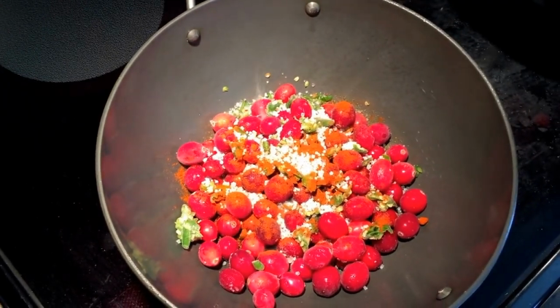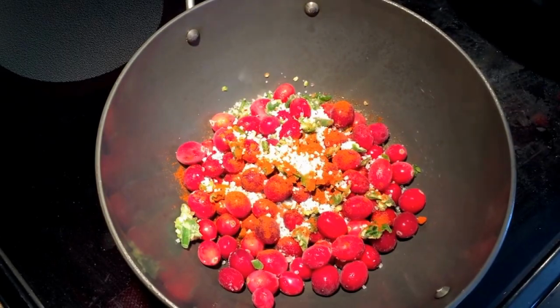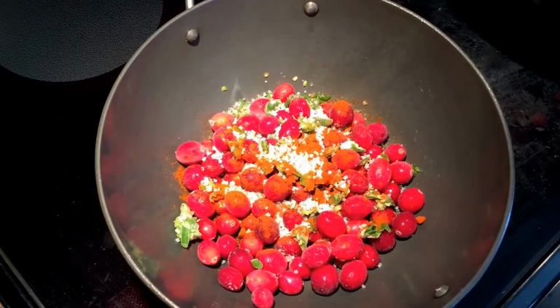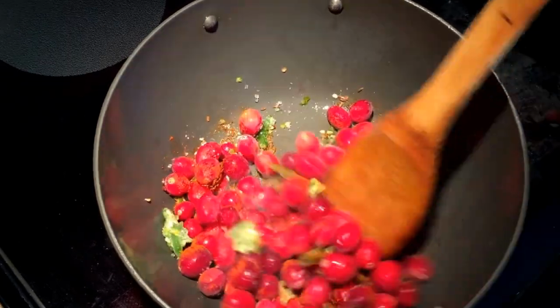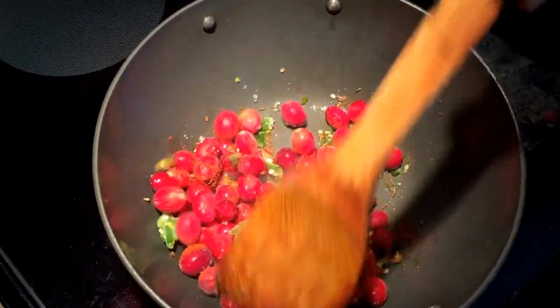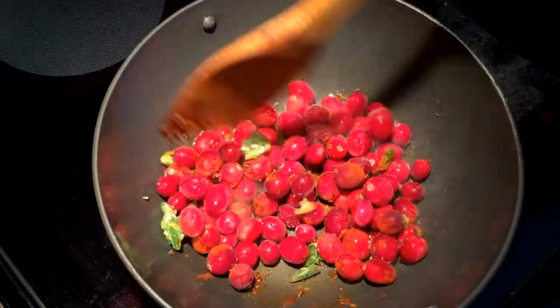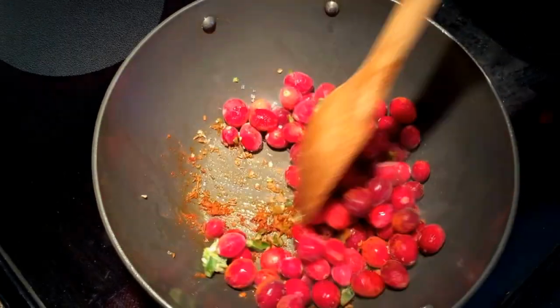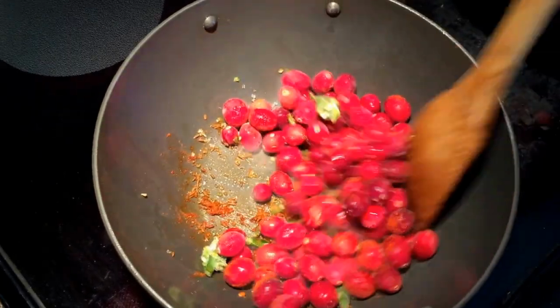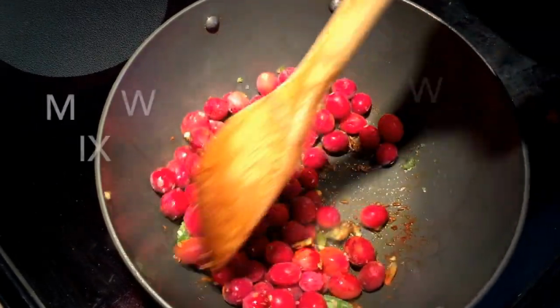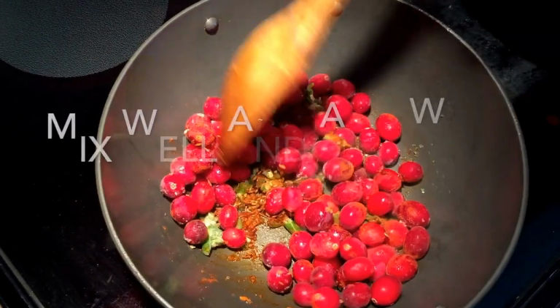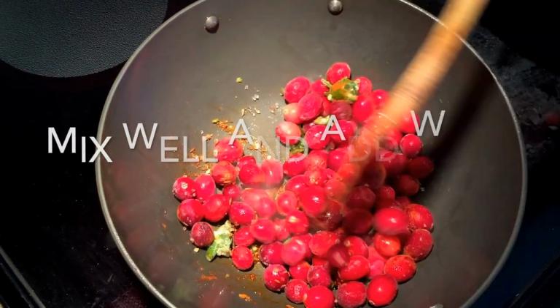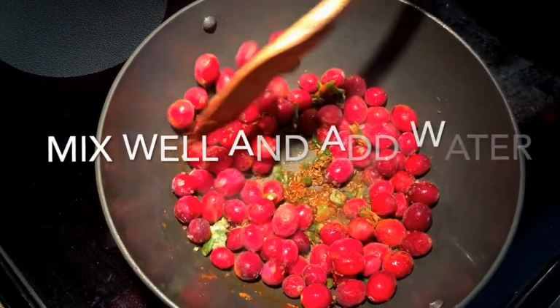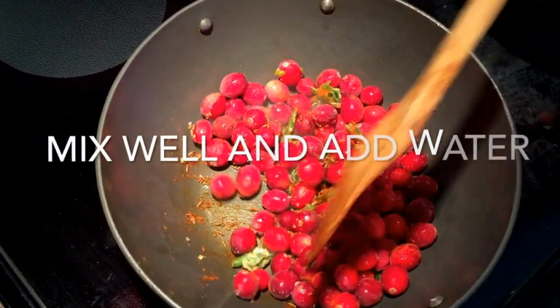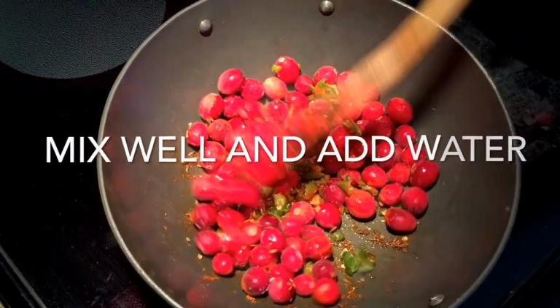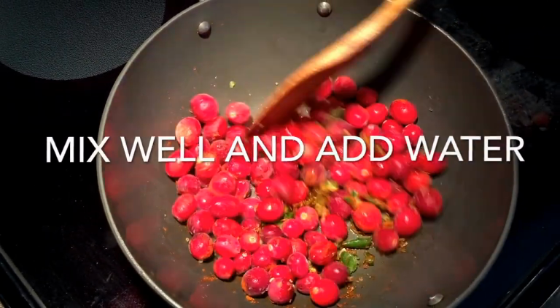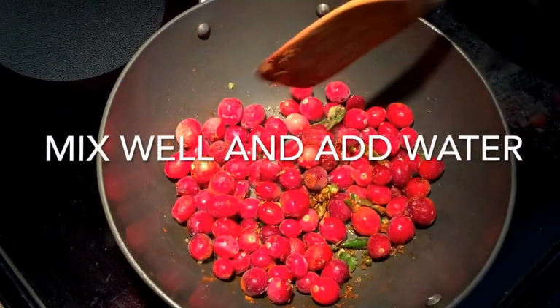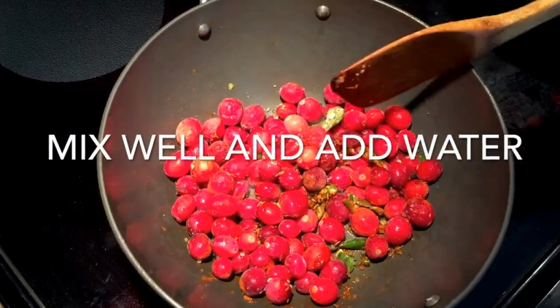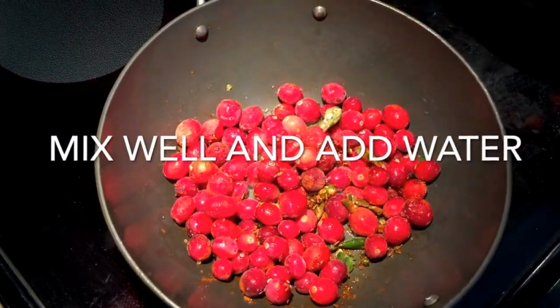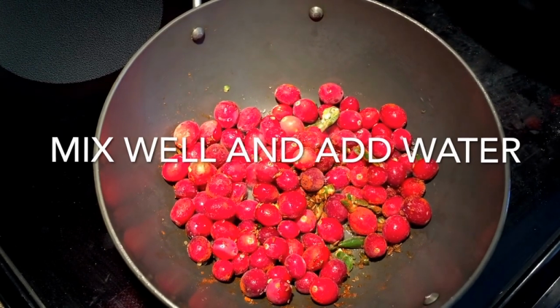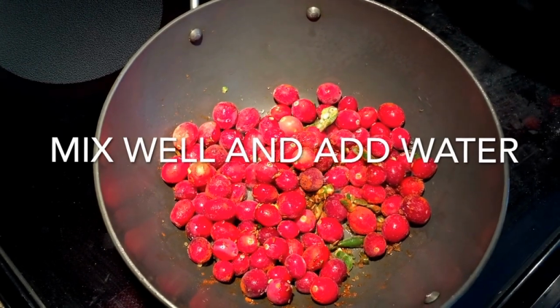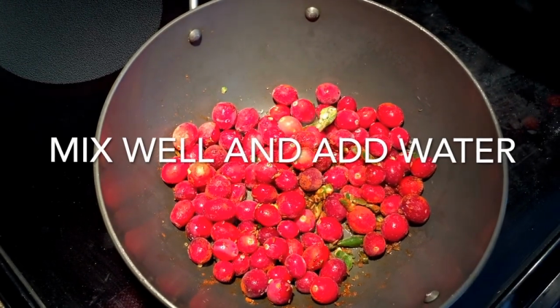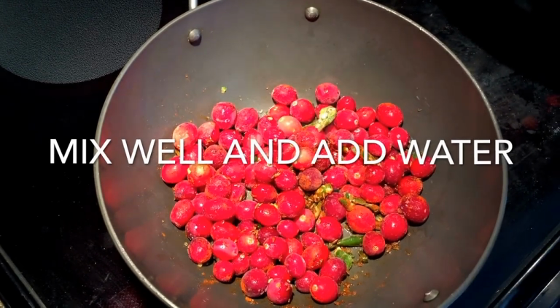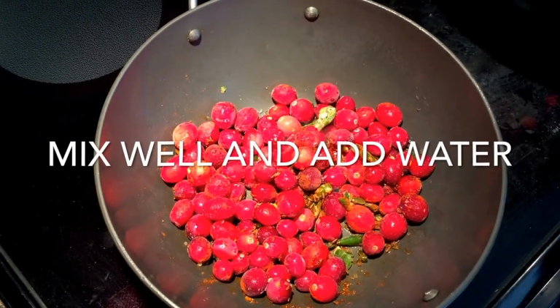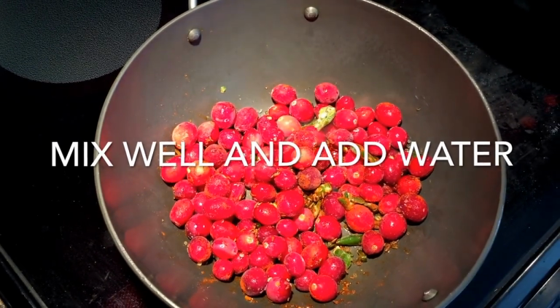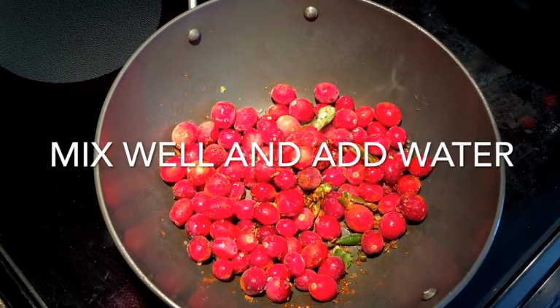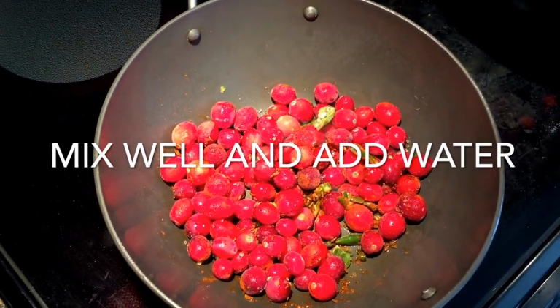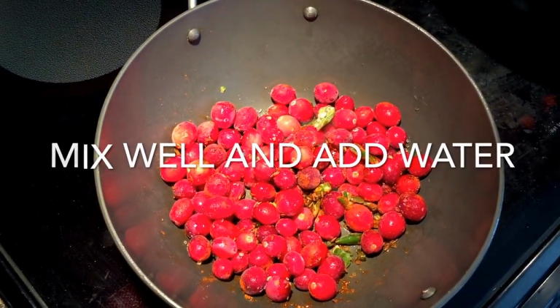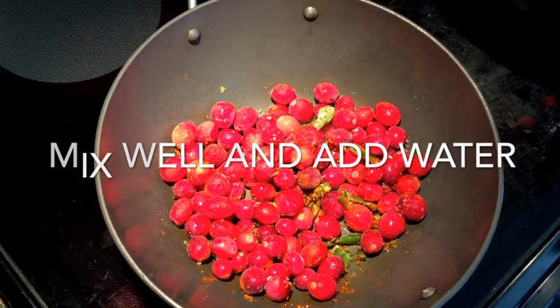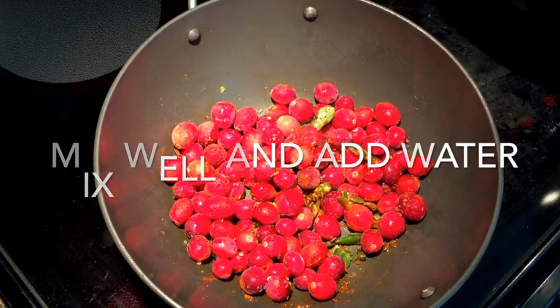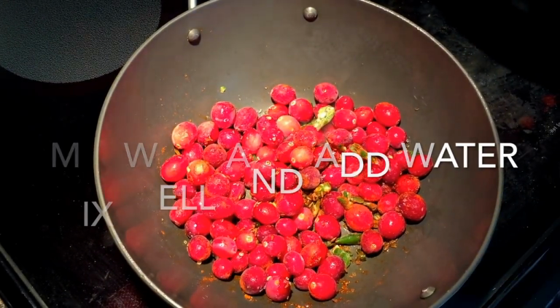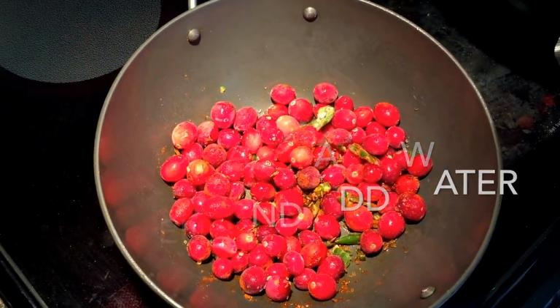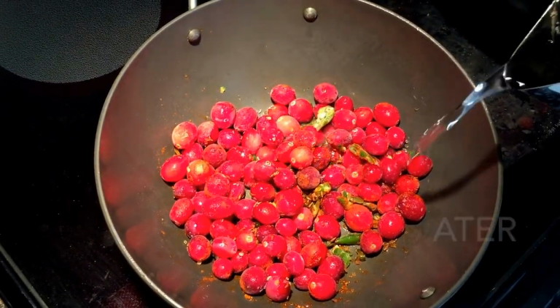Once you take the lid off, you can sauté it for another one to two minutes just for the water to evaporate and to give a good consistency.